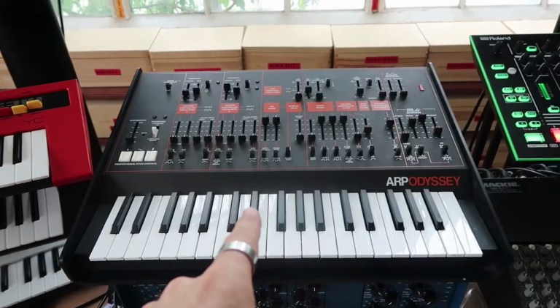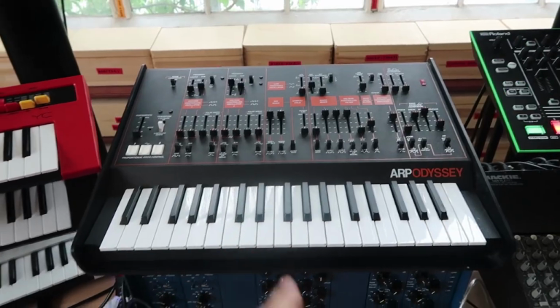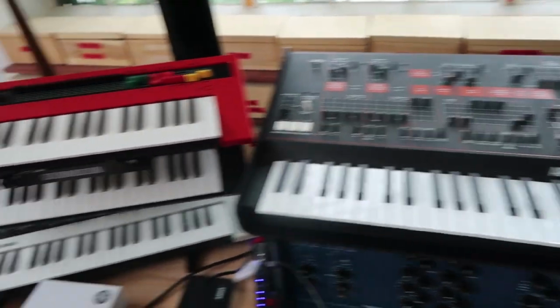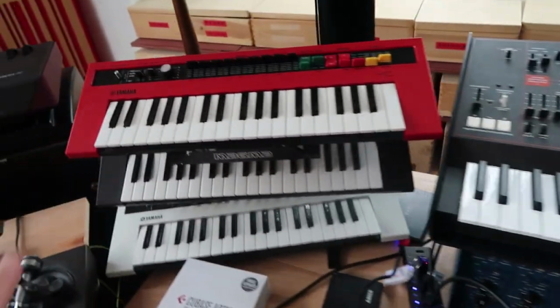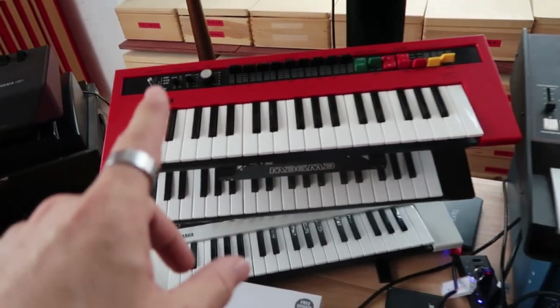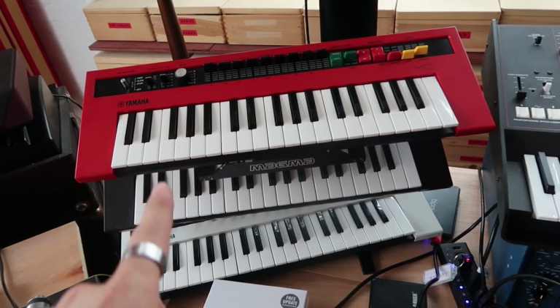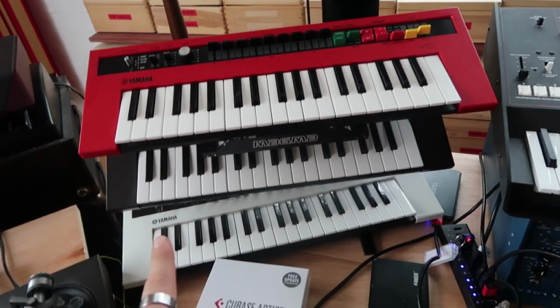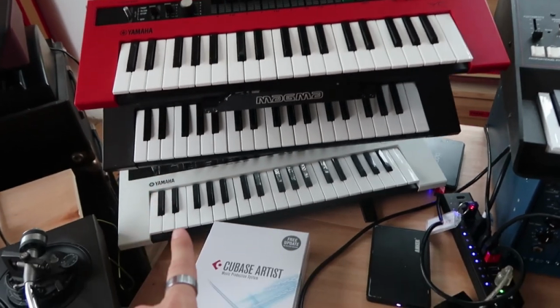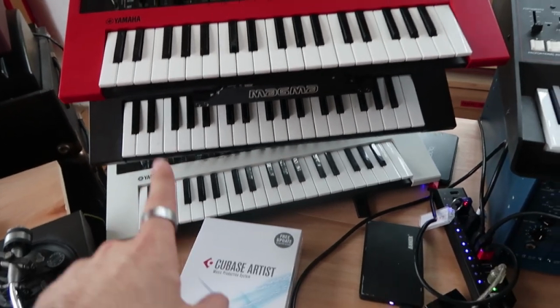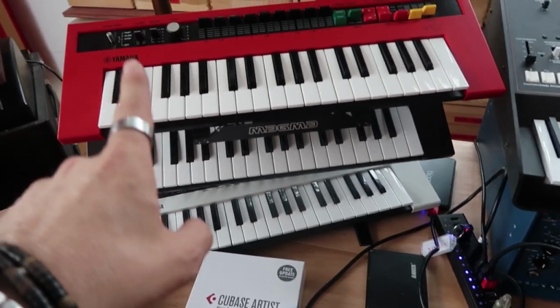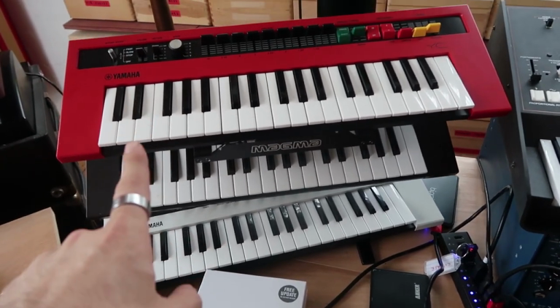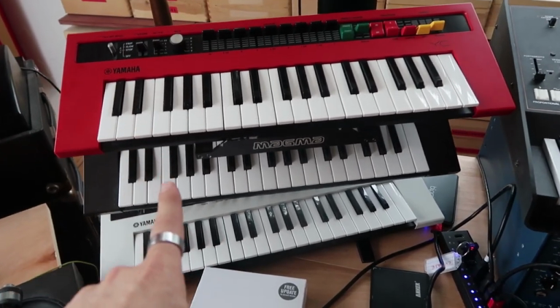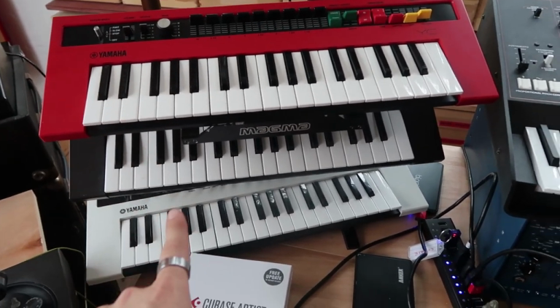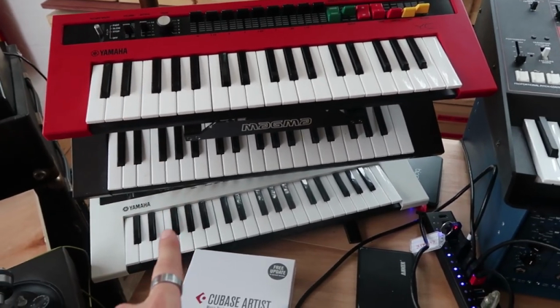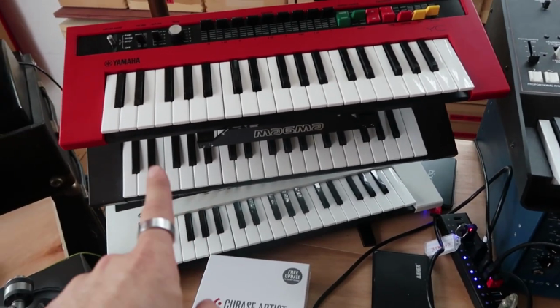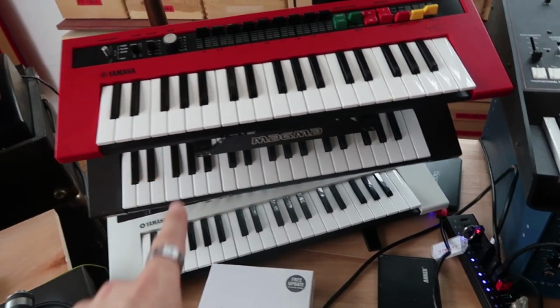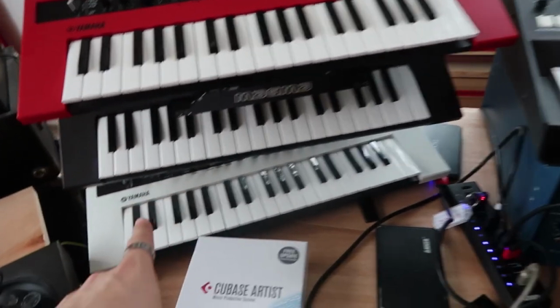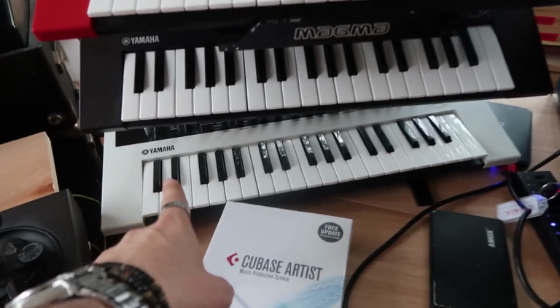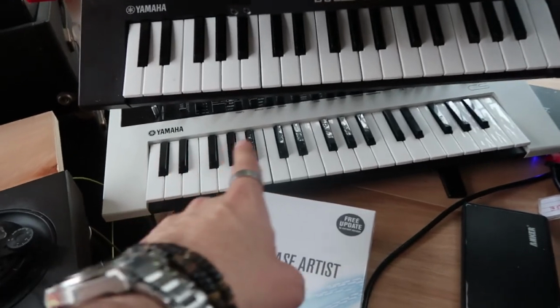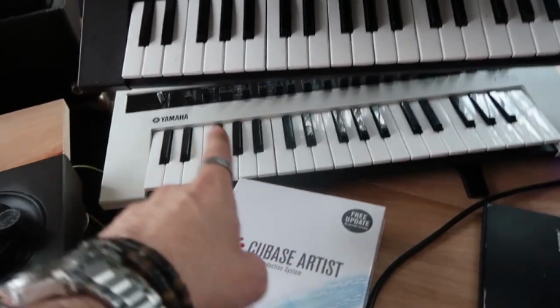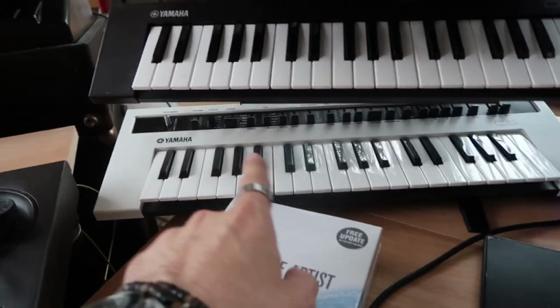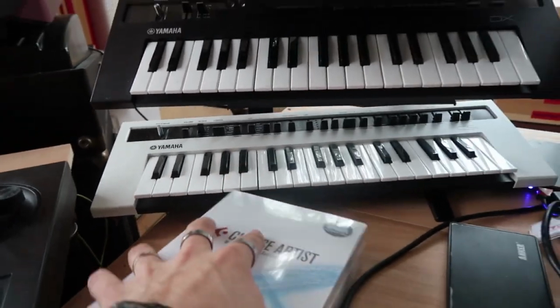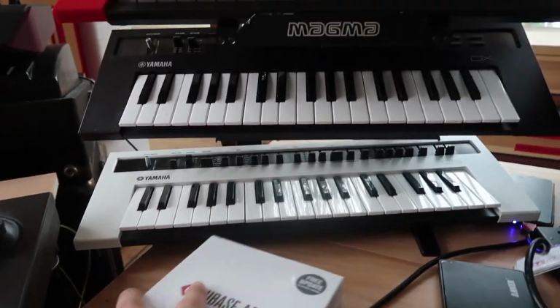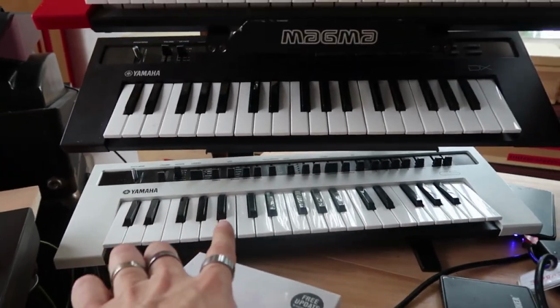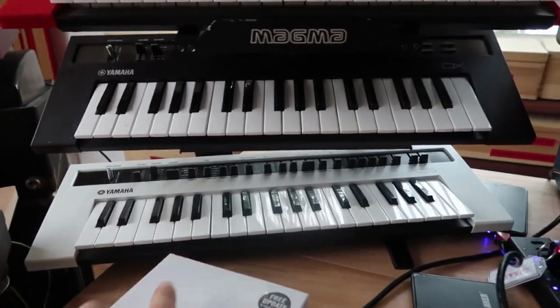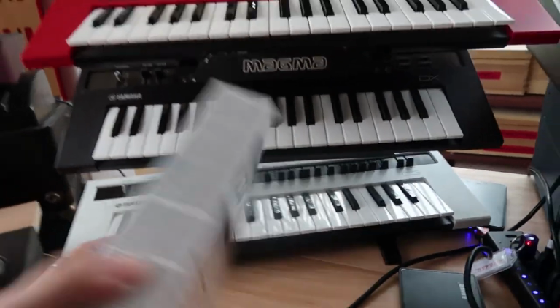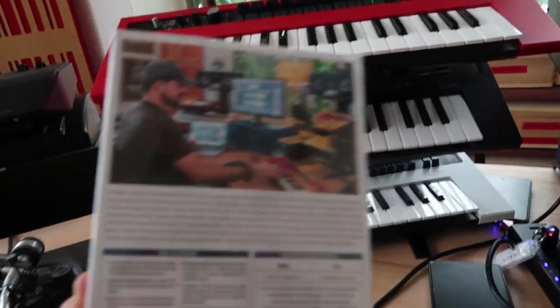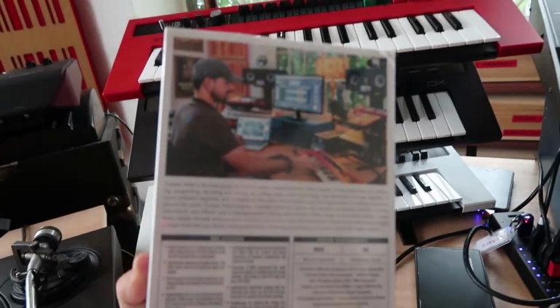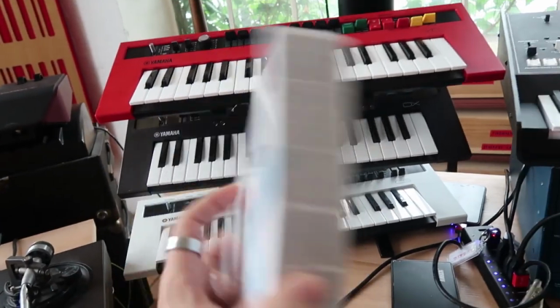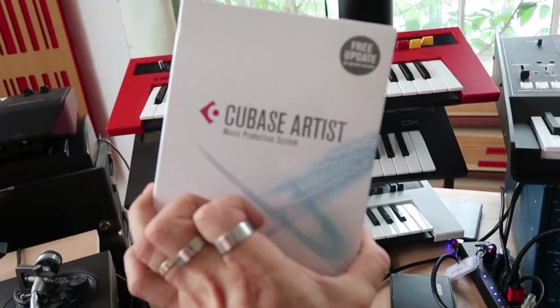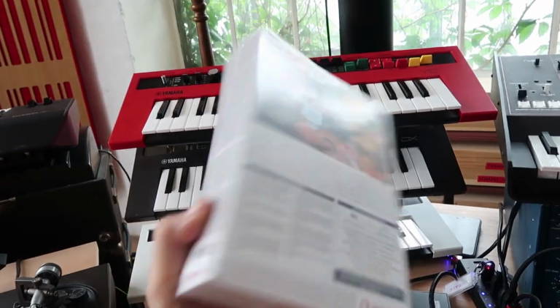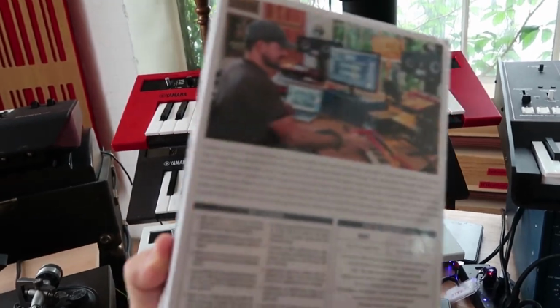Here's a Tube Tech valve processor which helps me get that nice warm sound. ARP Odyssey. This is a collection of small keyboards by Yamaha — these are like virtual analog synthesizers, a subtractive type of synth.